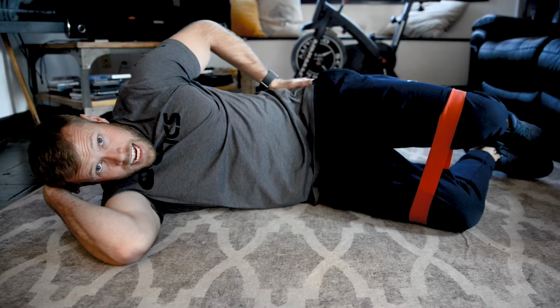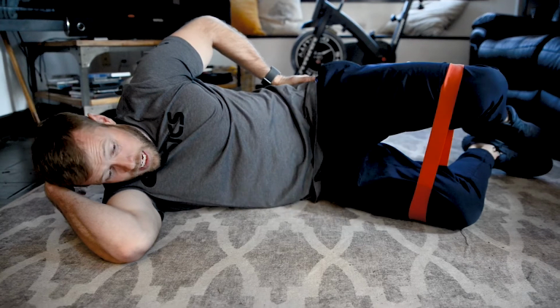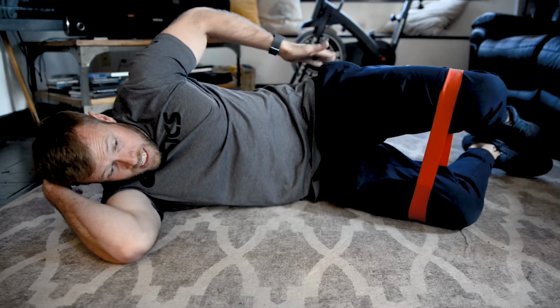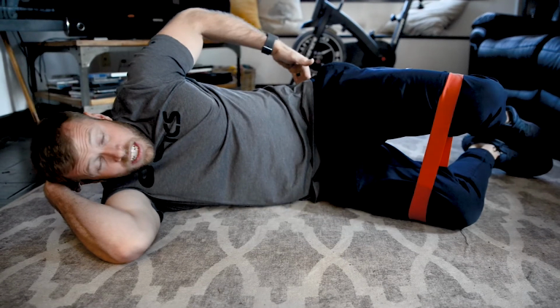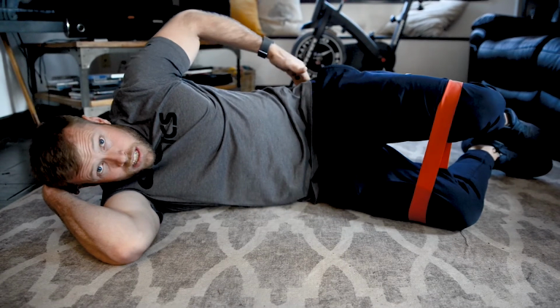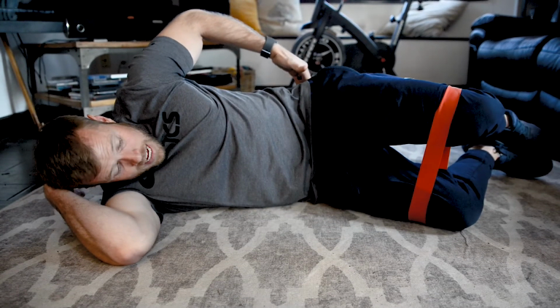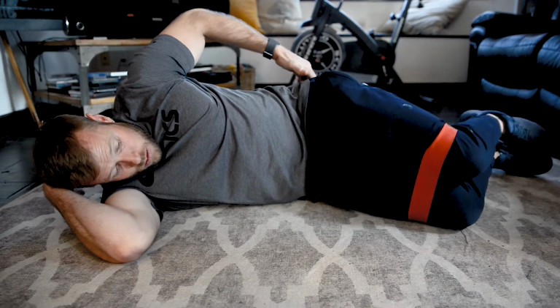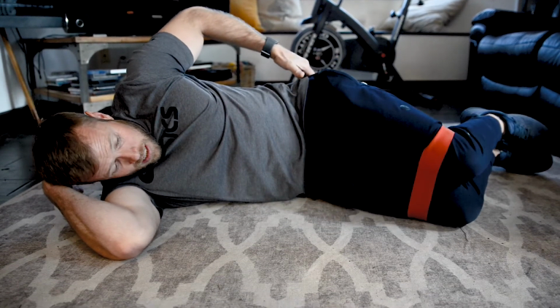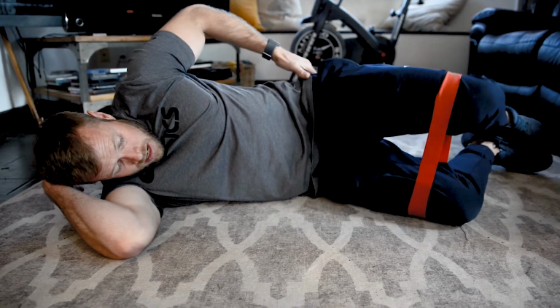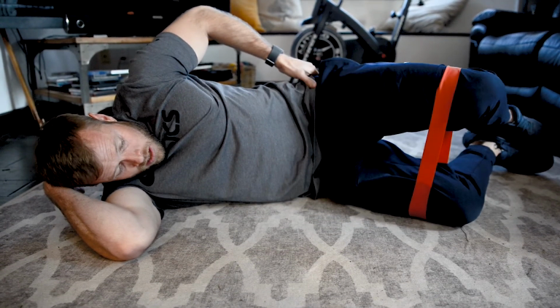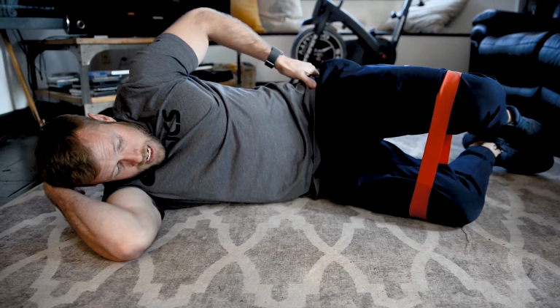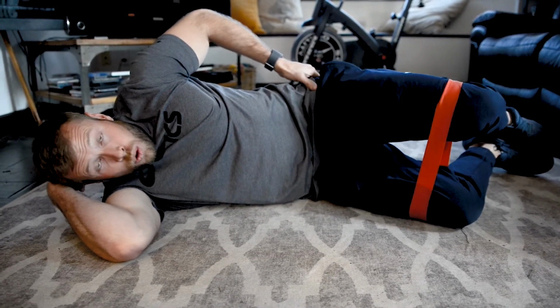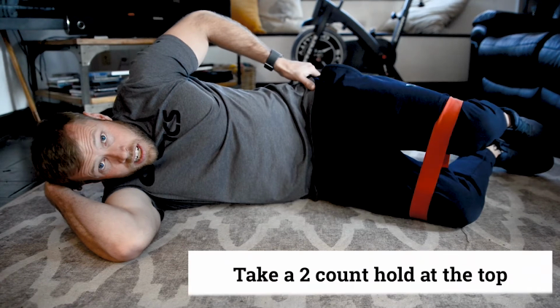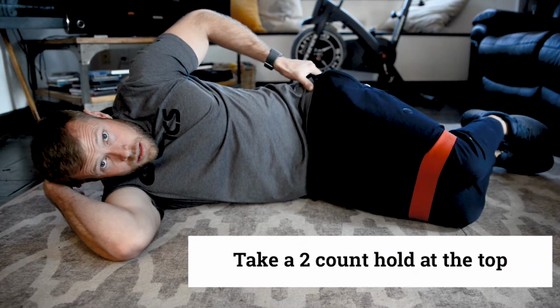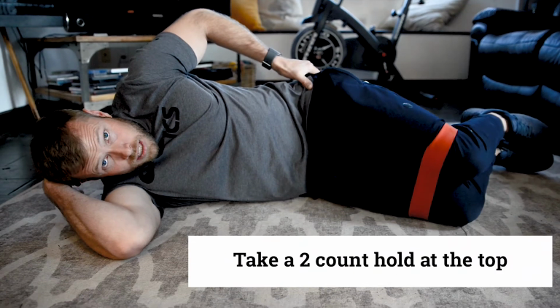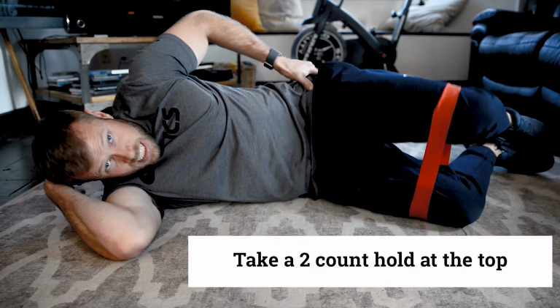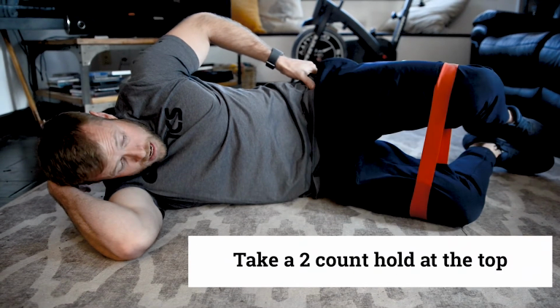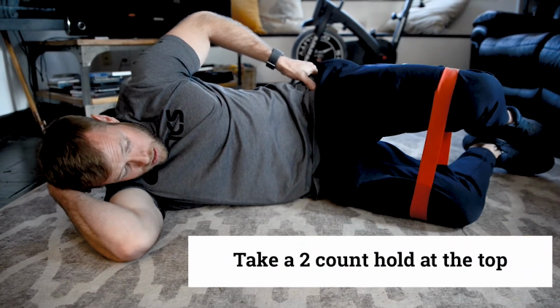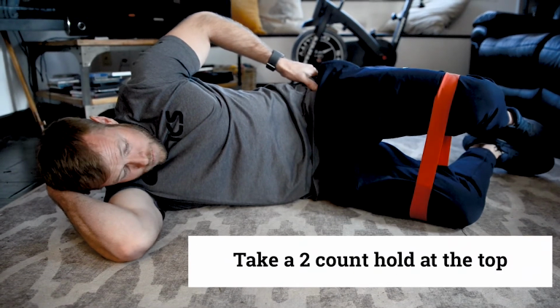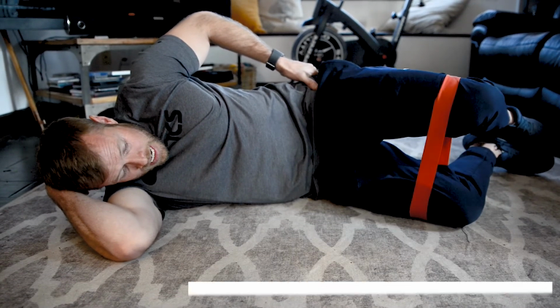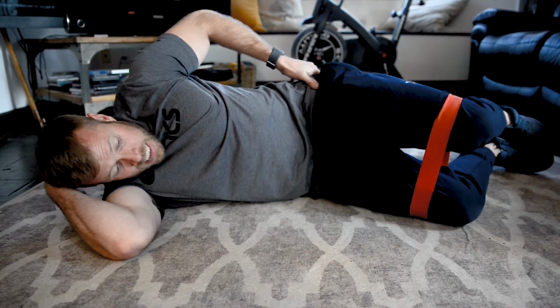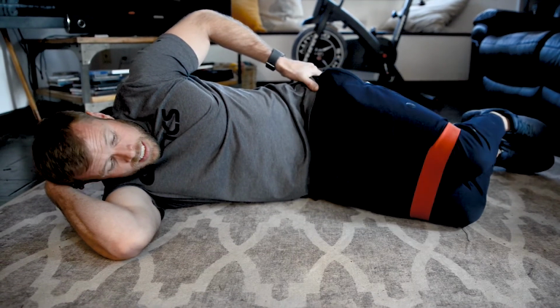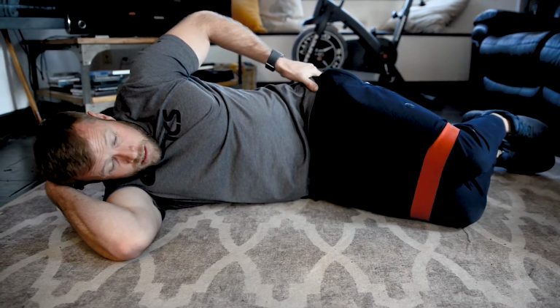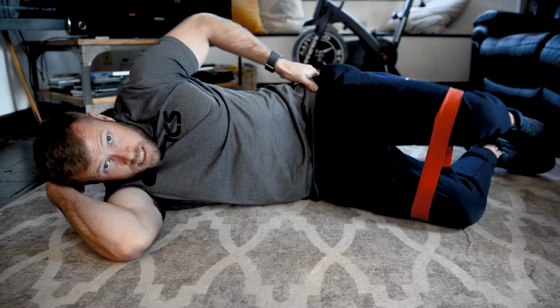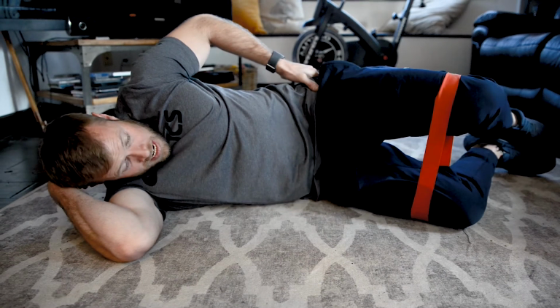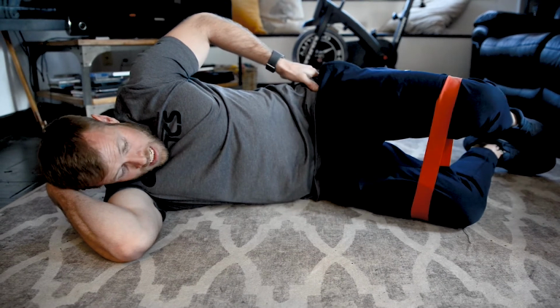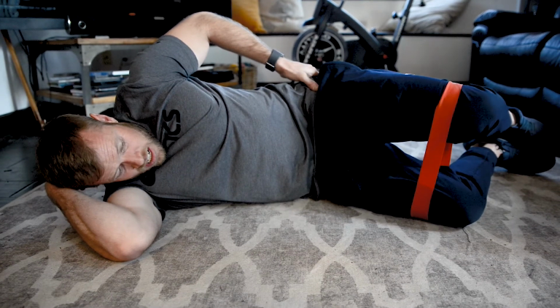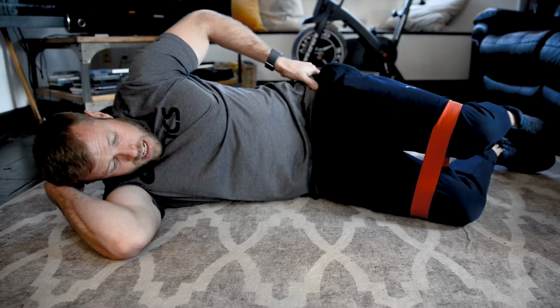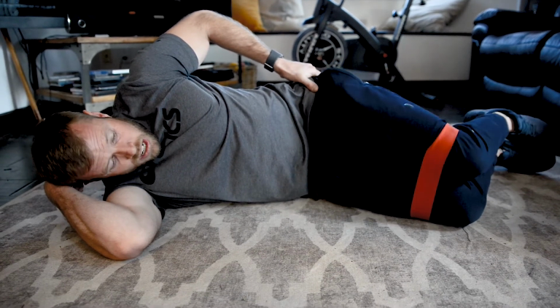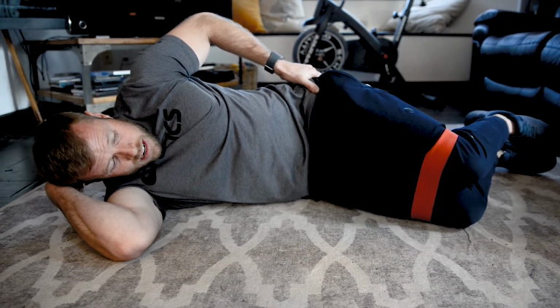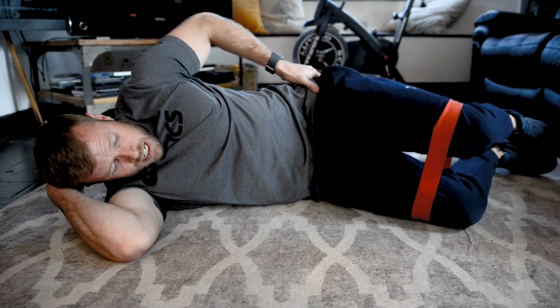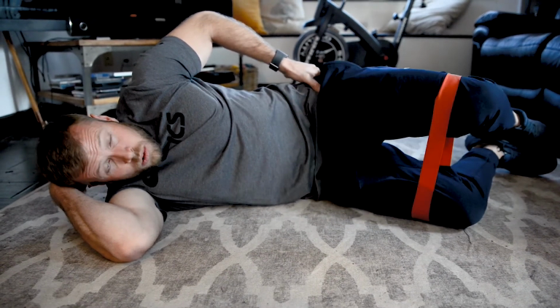Then just come up with your knee and go as high as you can — you're really going to feel that in your glute med. Hold at the top briefly, maybe a two-count hold, then come back down.